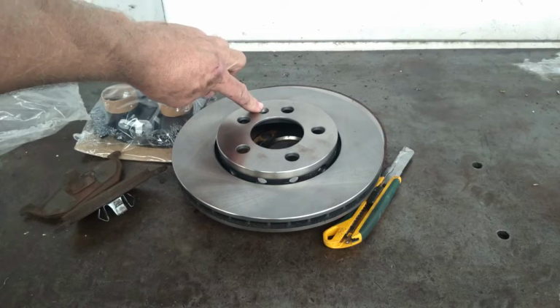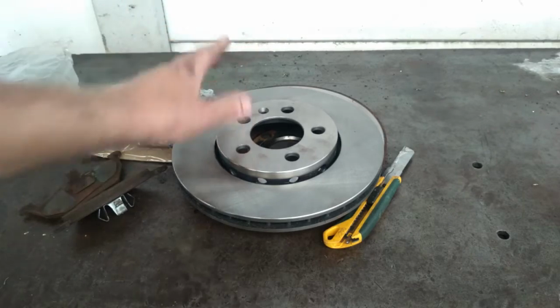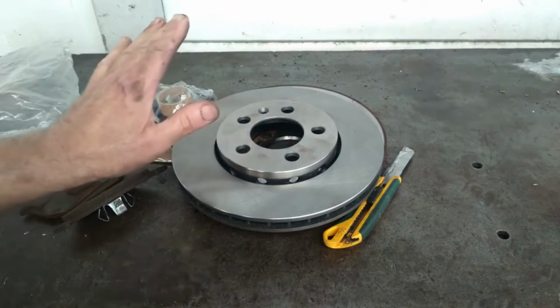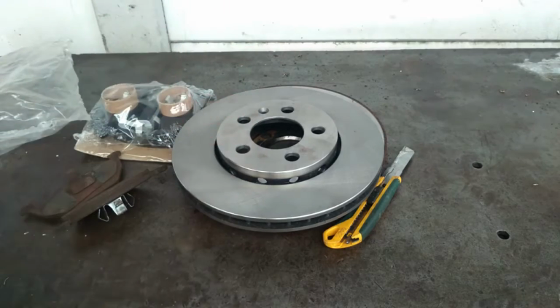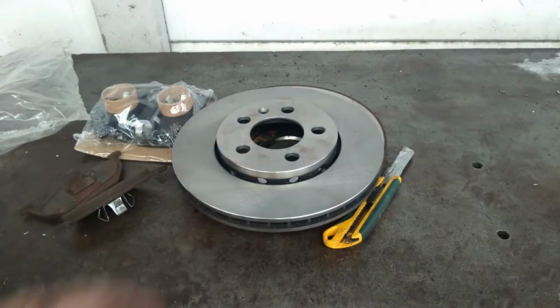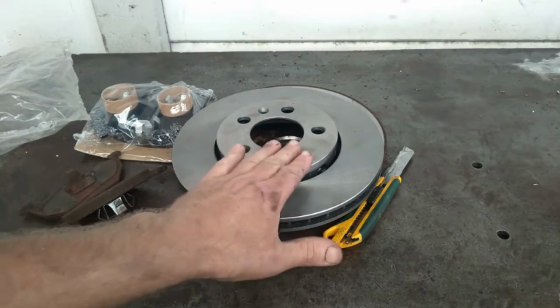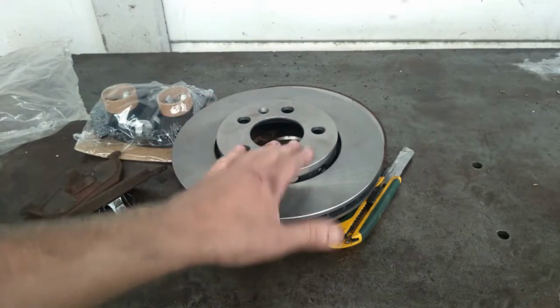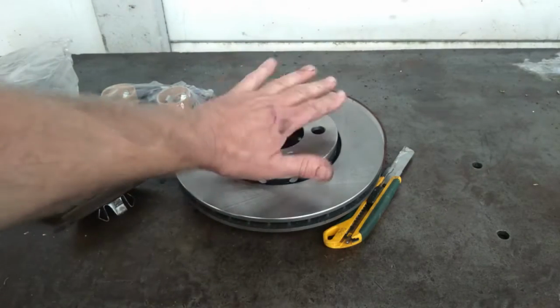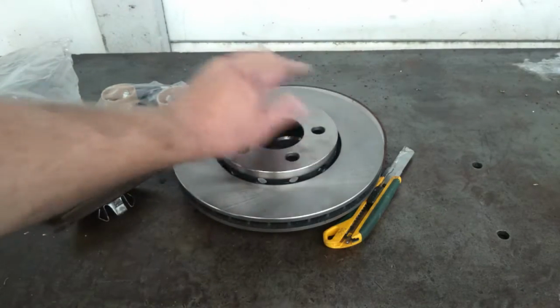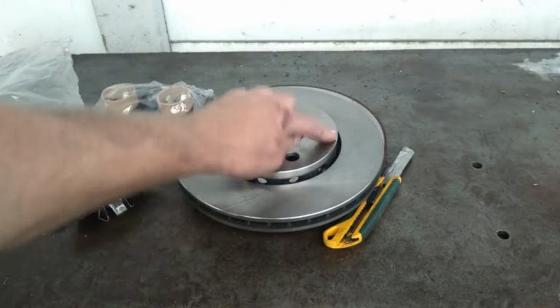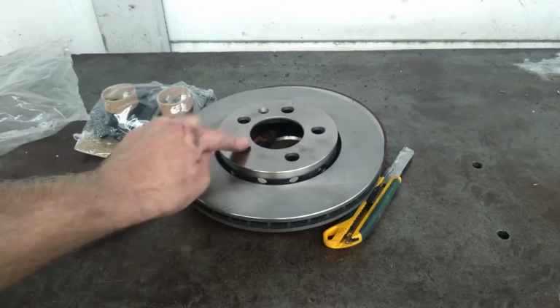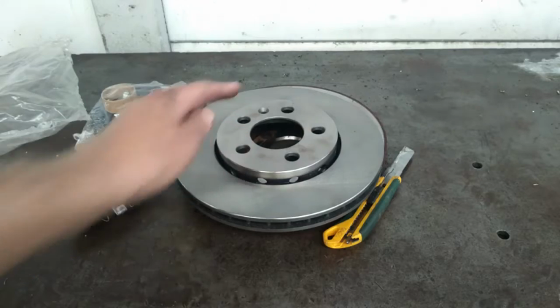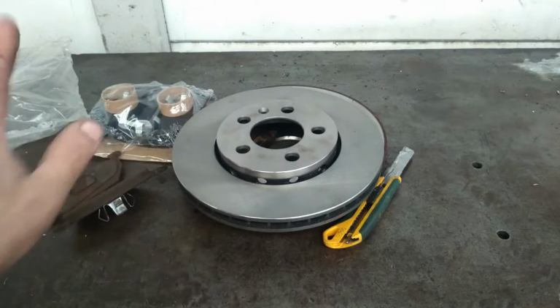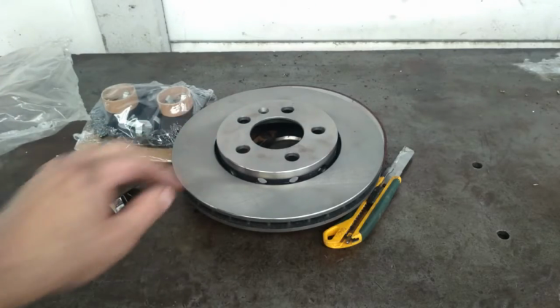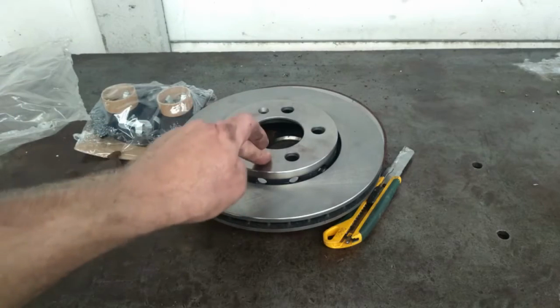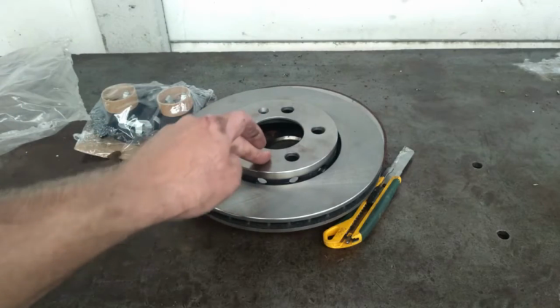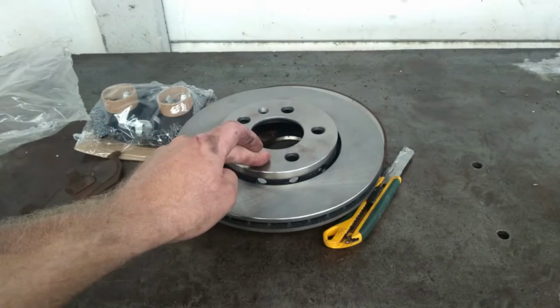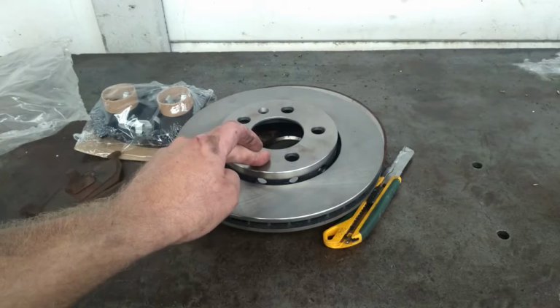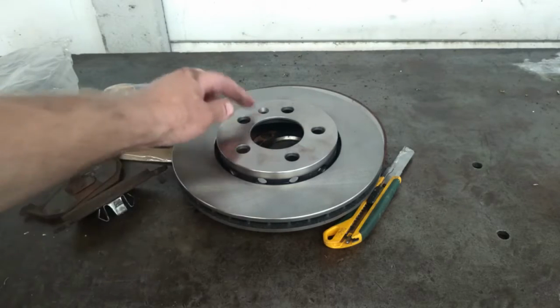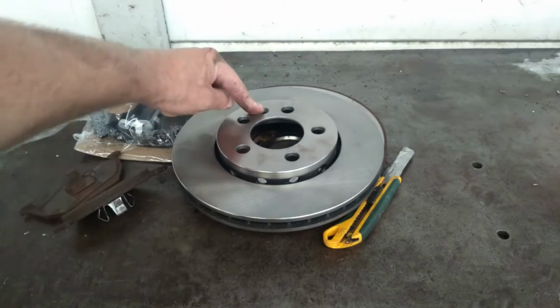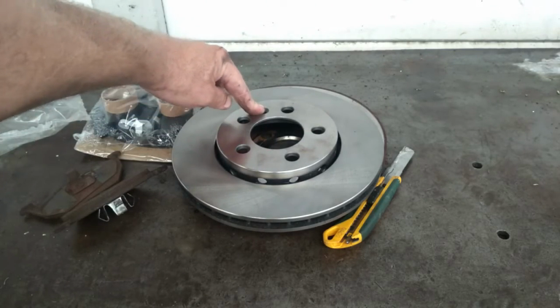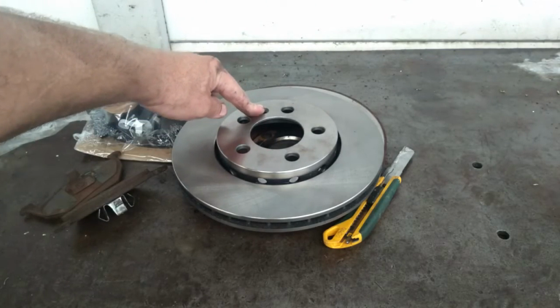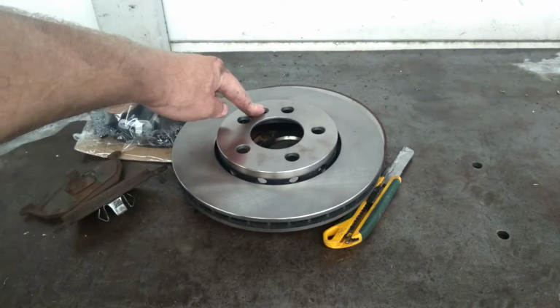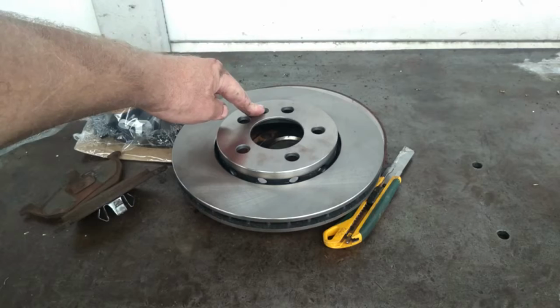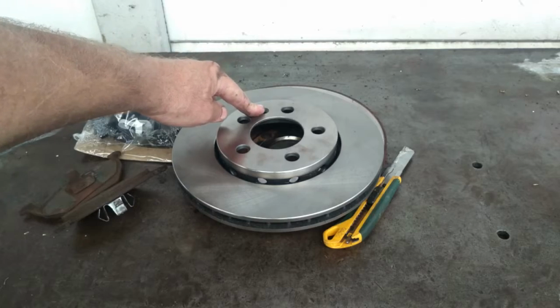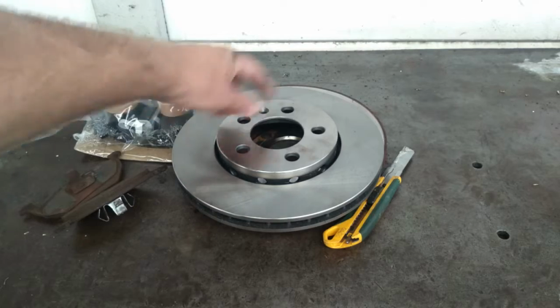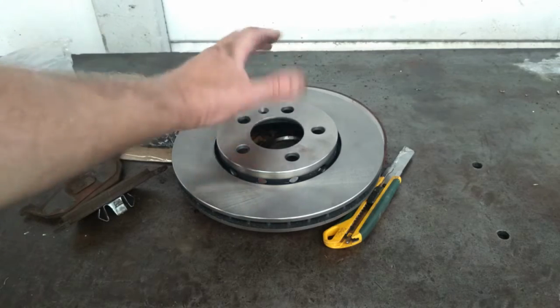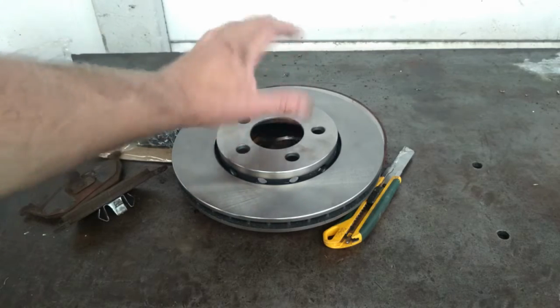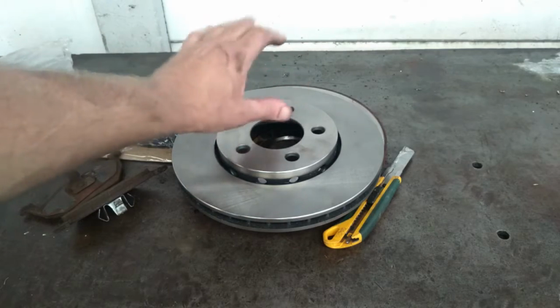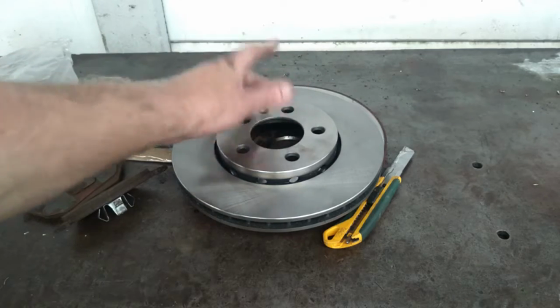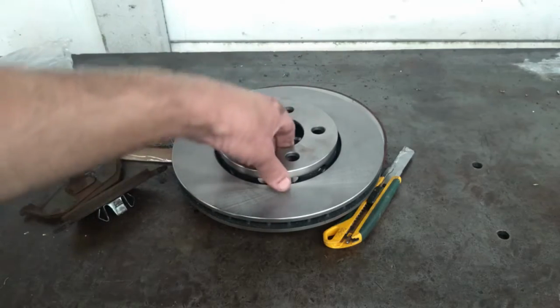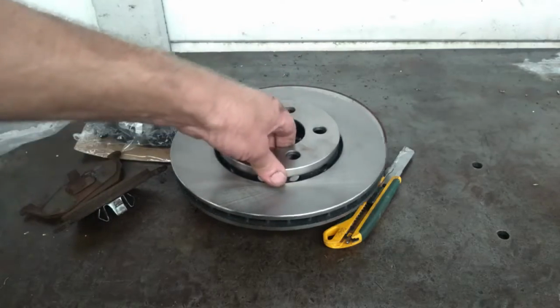Just remember that when these discs are on, the bolts are the main things that are going to hold this disc in position. The T27 Torx screw is just for when you are fitting disc pads, so that this thing doesn't wobble around while you are doing that.